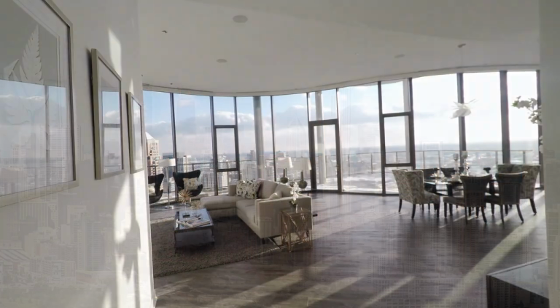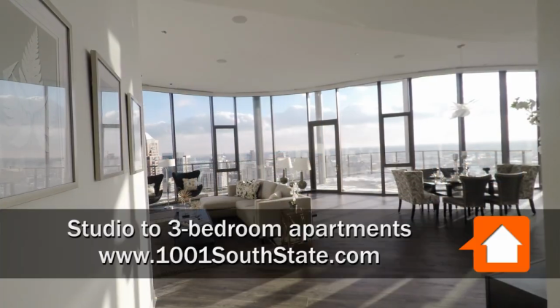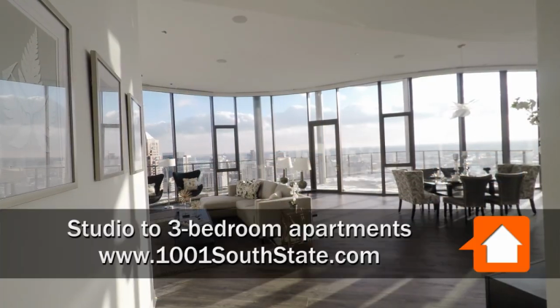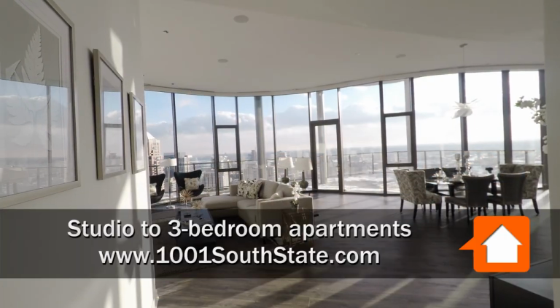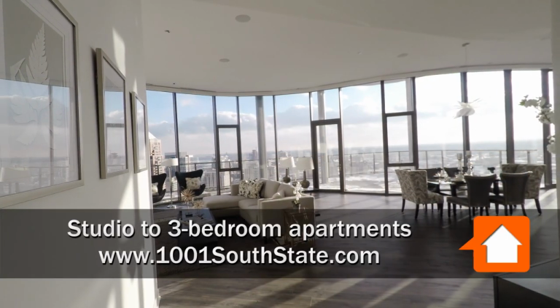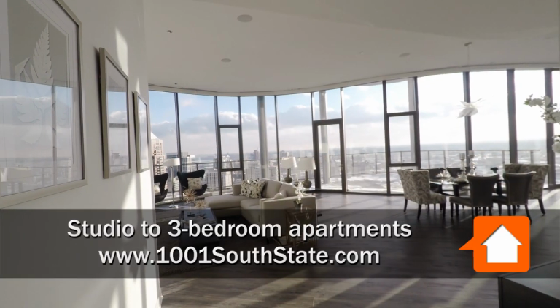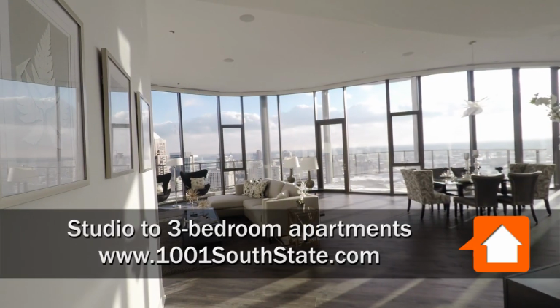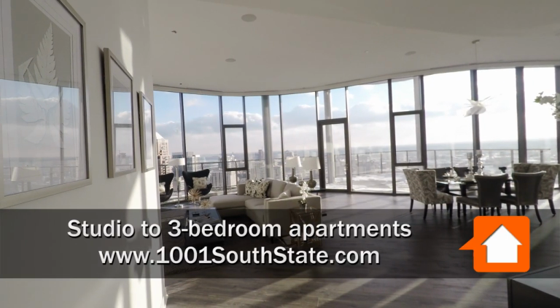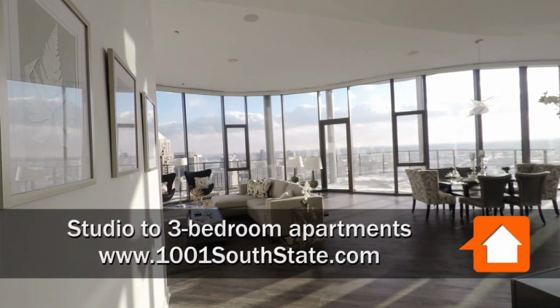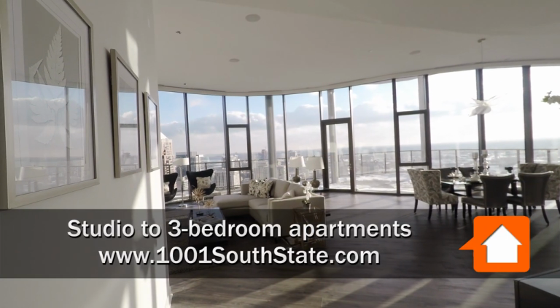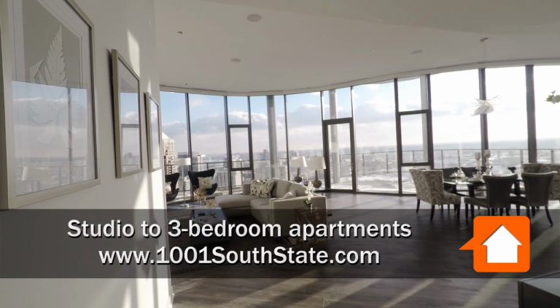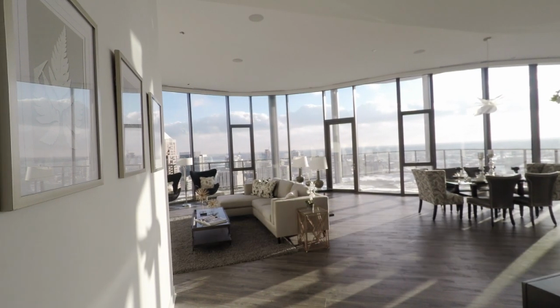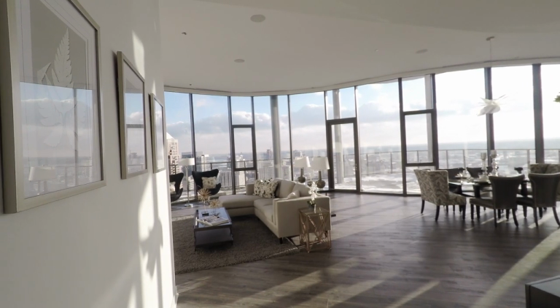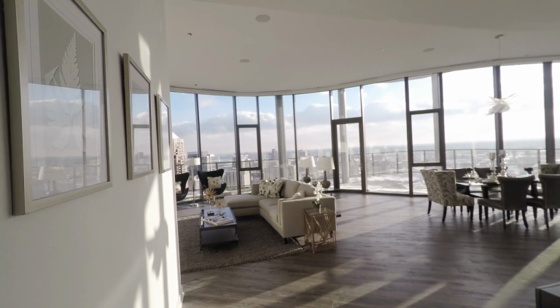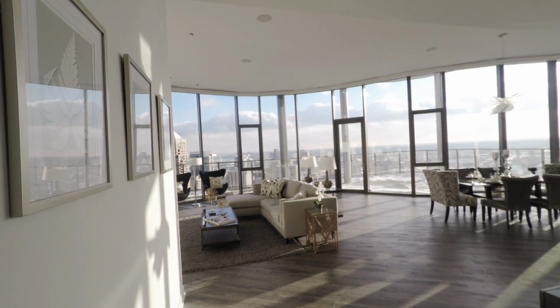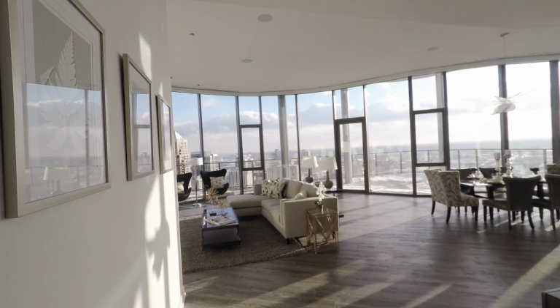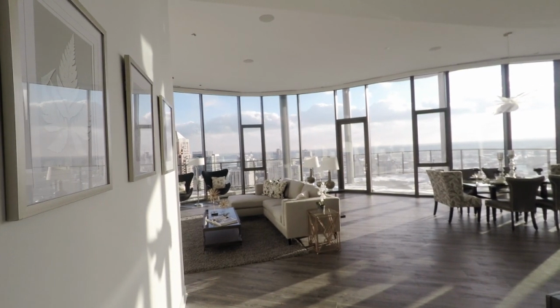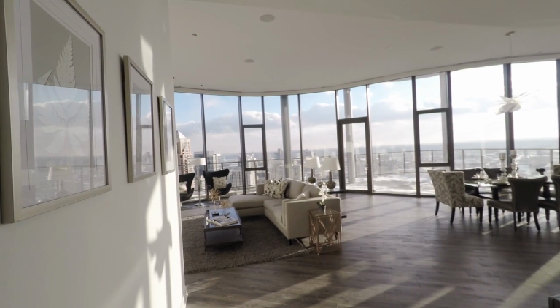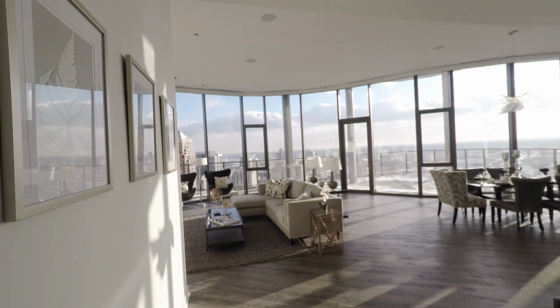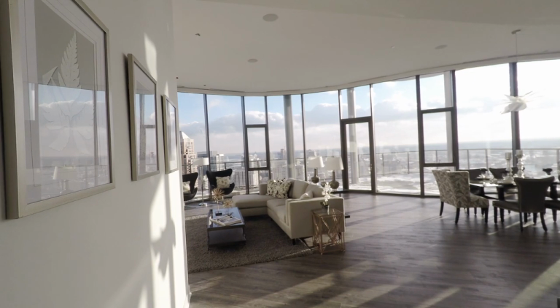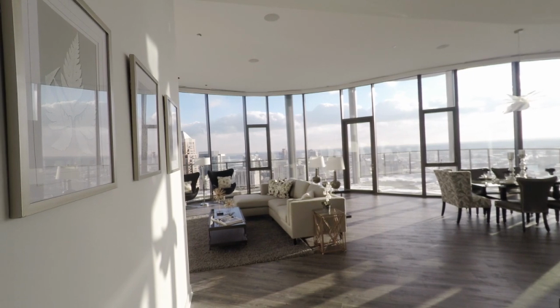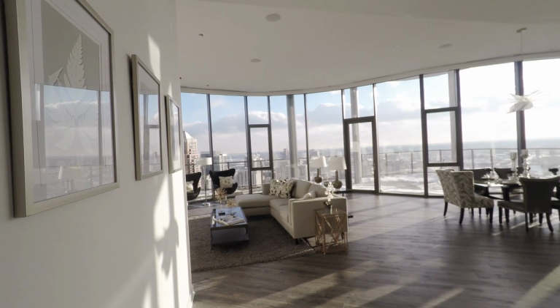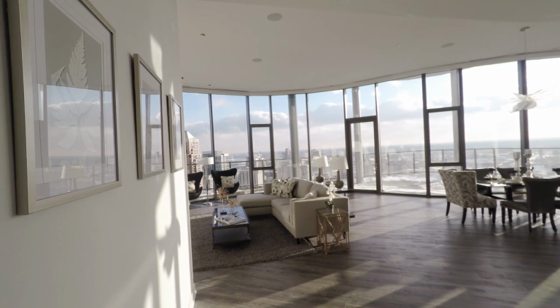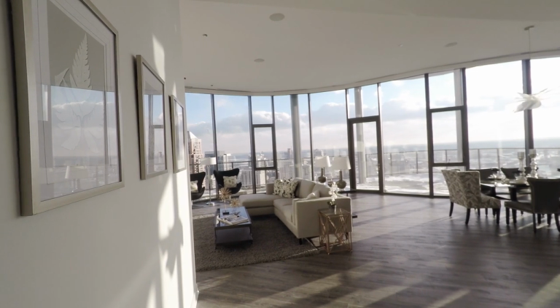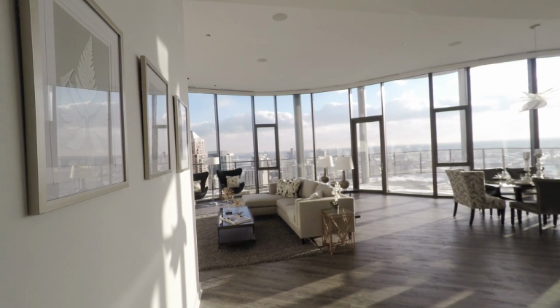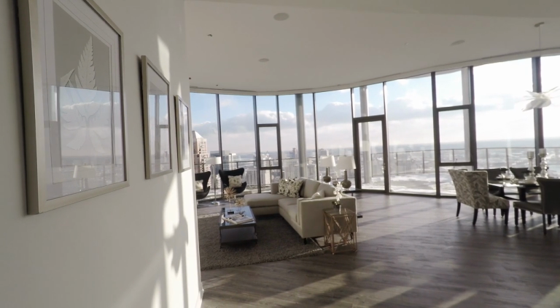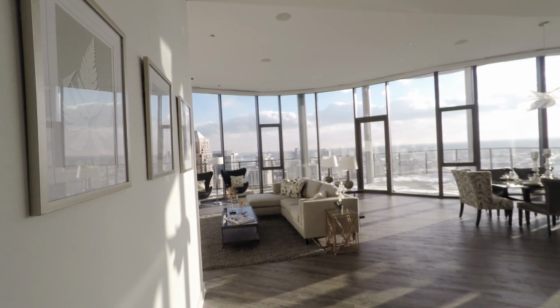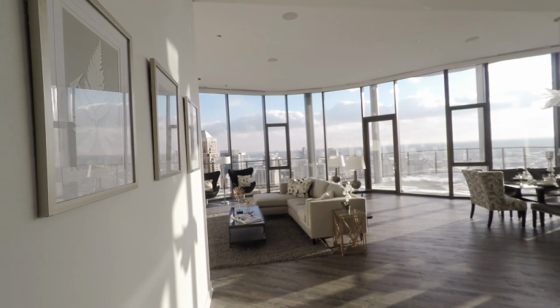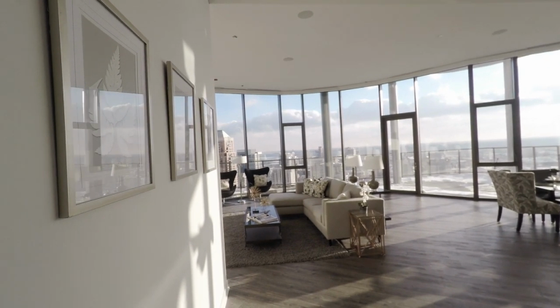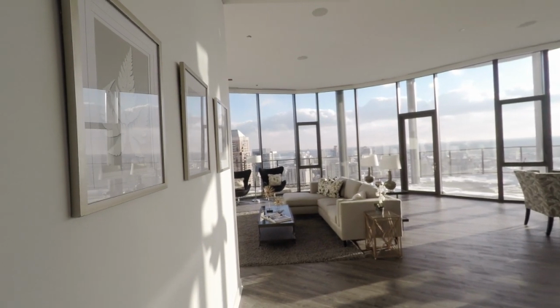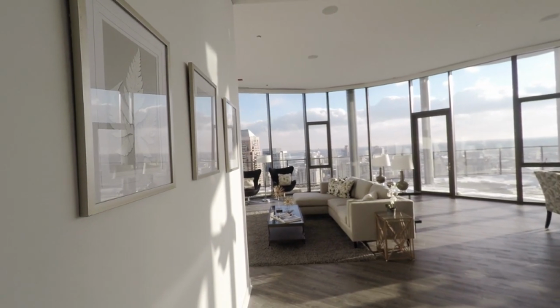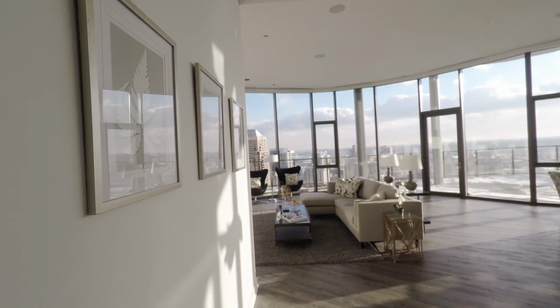Welcome to 1001 South State where curiosity lives. Today we are viewing our nearly 3,000 square foot dramatic luxury penthouse apartment.